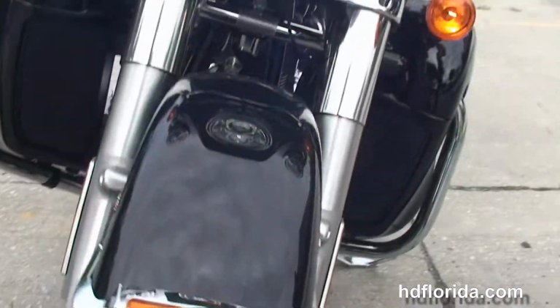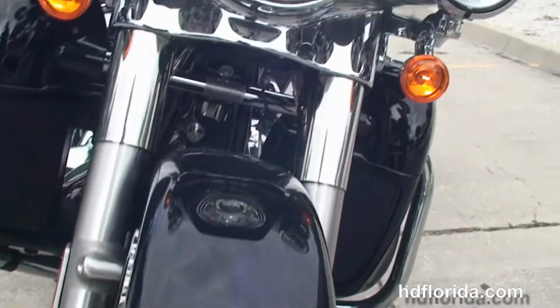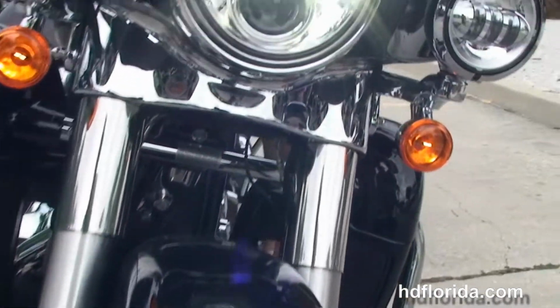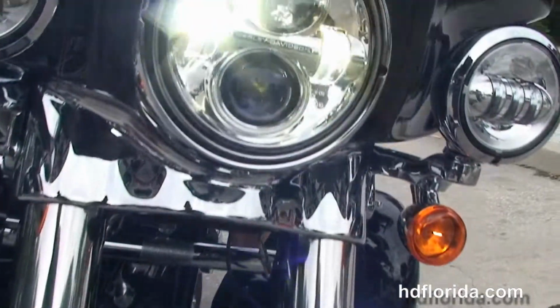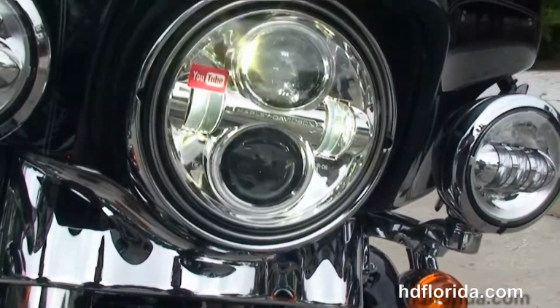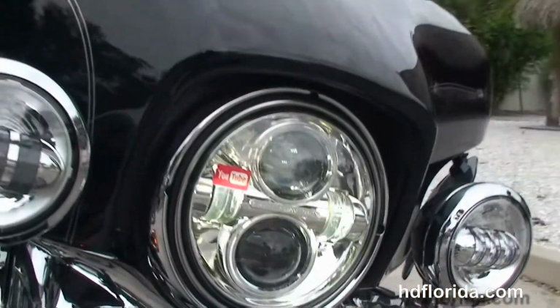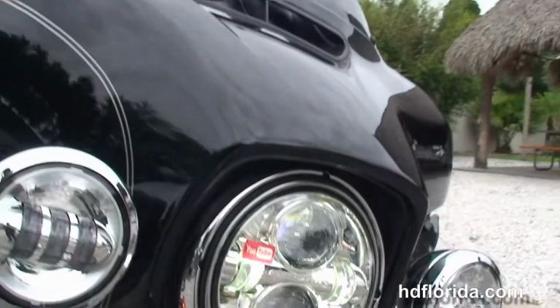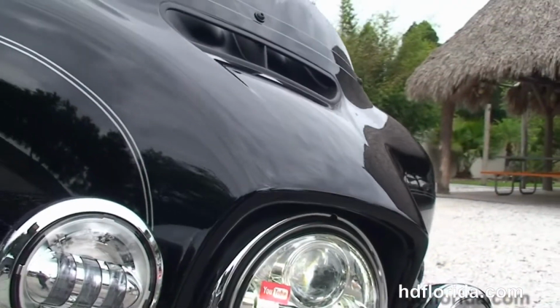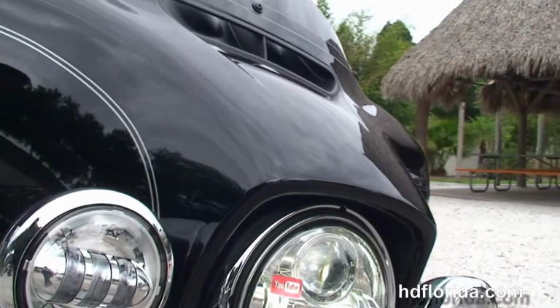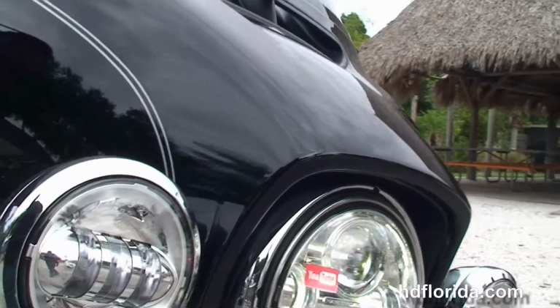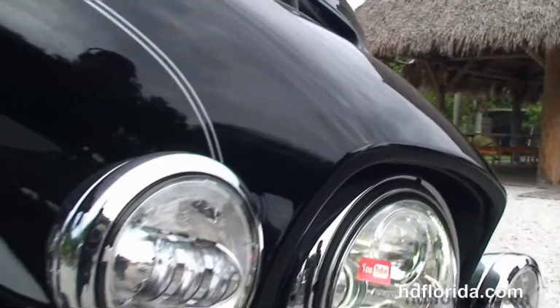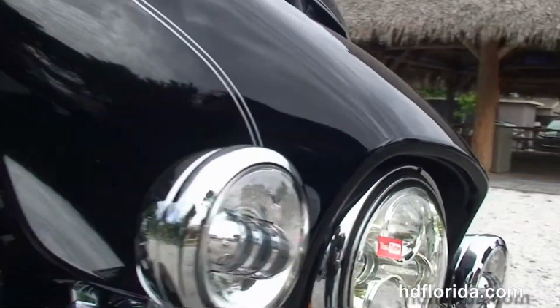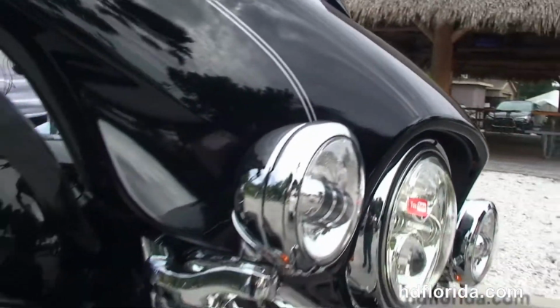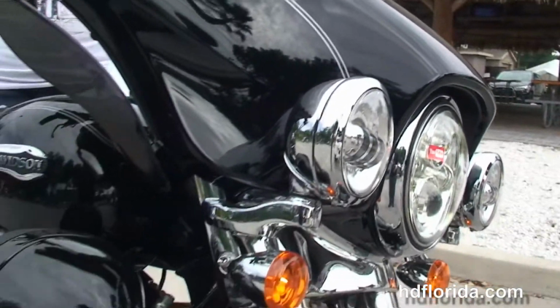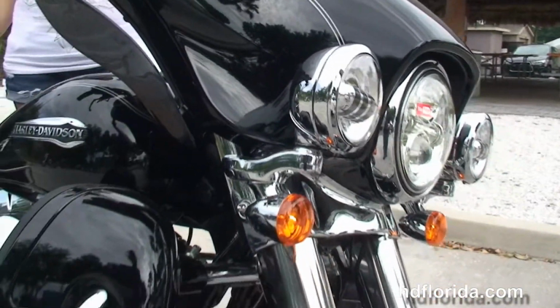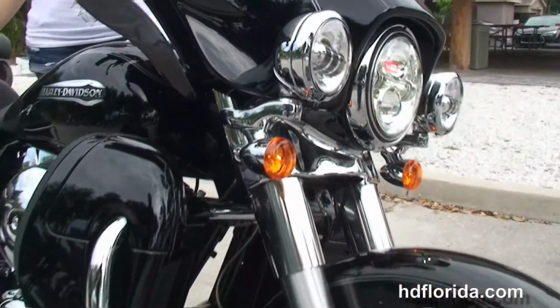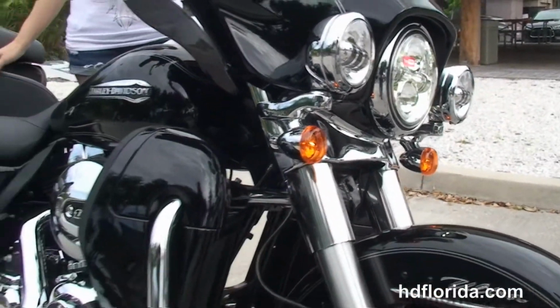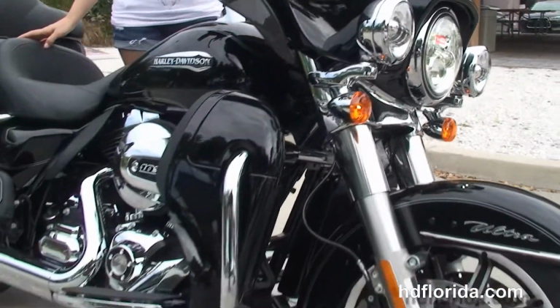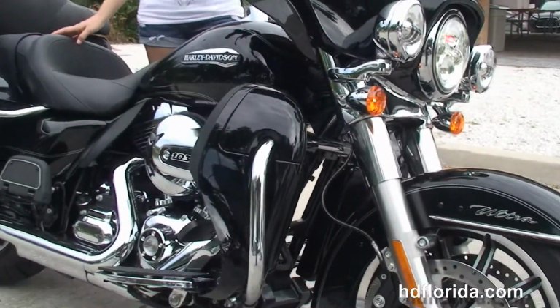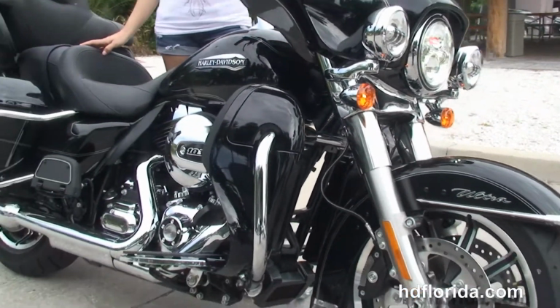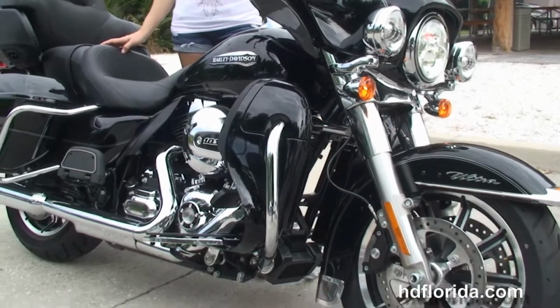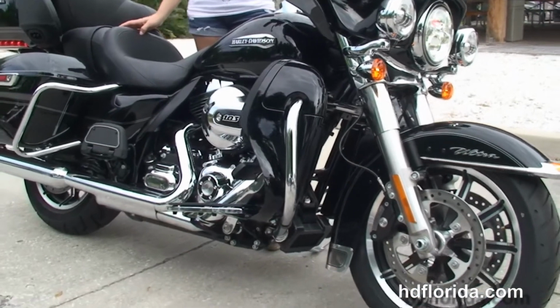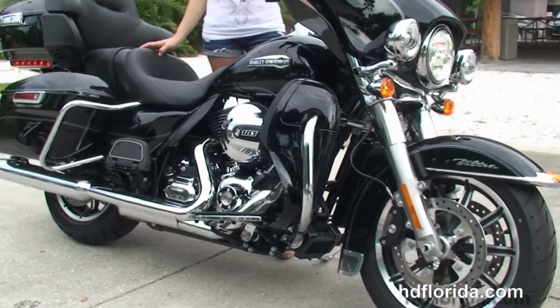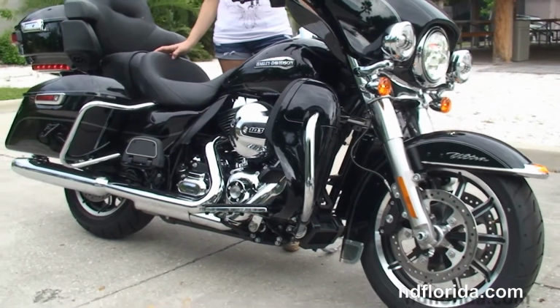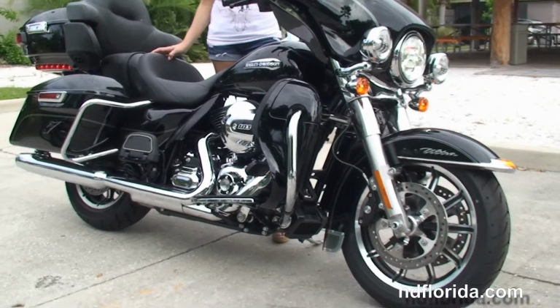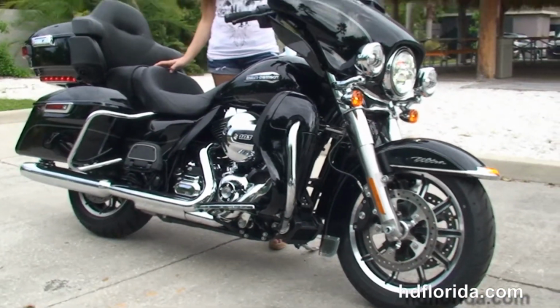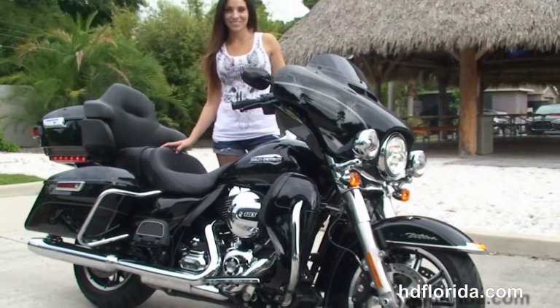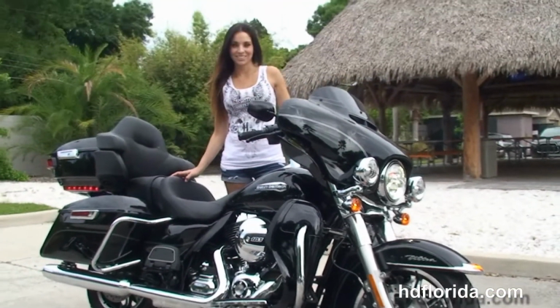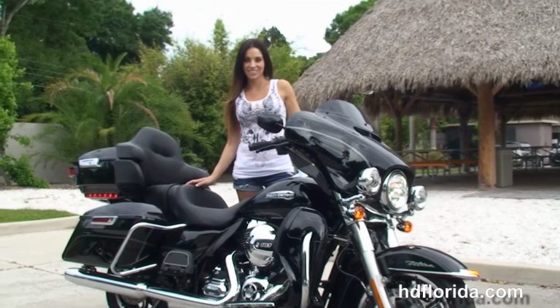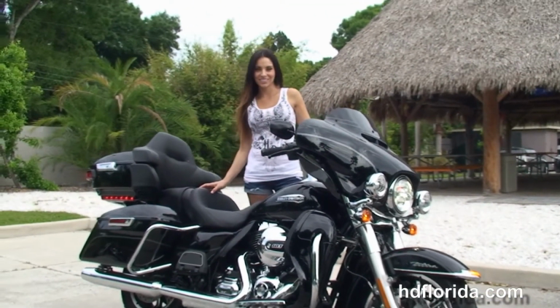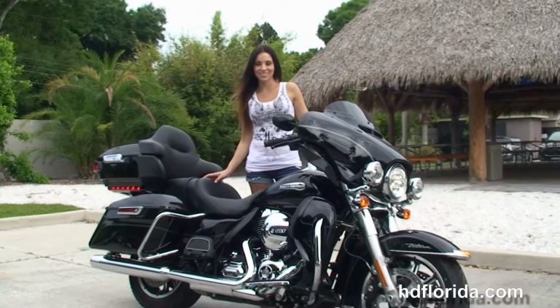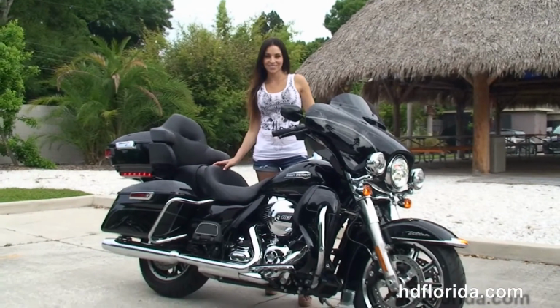It carries a two-year limited mile warranty that can be extended out for five years on top of that. Also has the factory upgraded reflex-linked ABS and security, and the Daymaker LED headlamps and matching passing lamps out front.